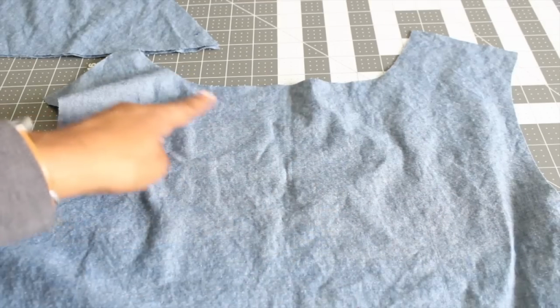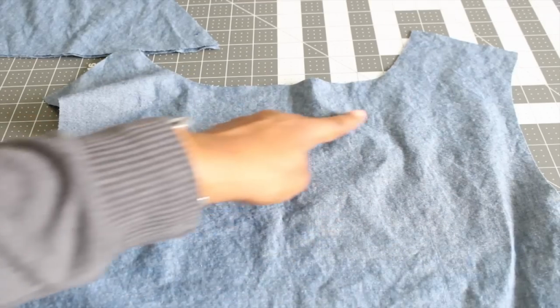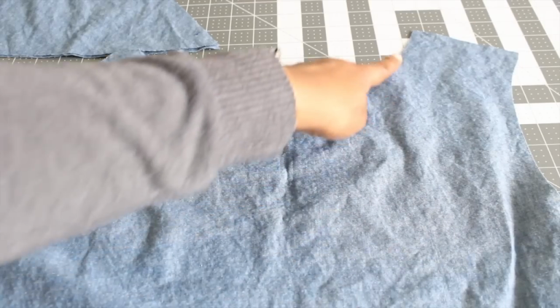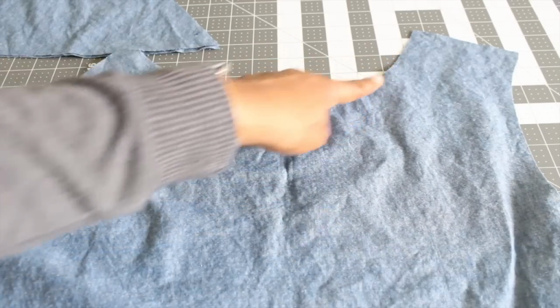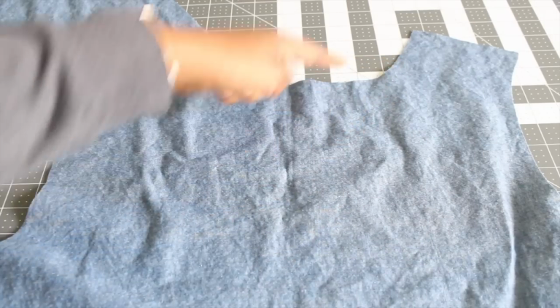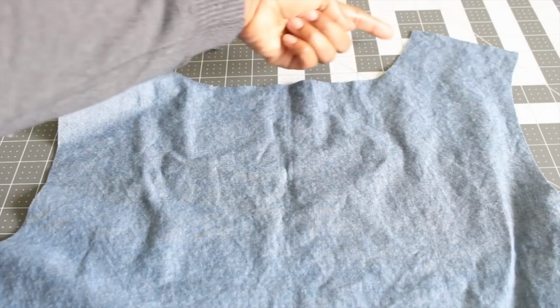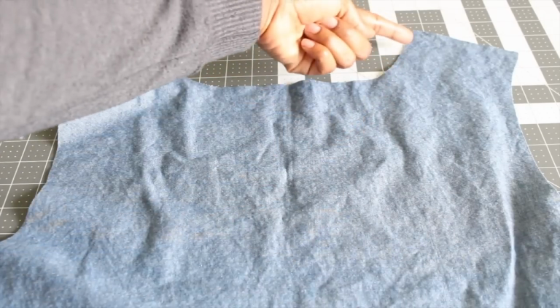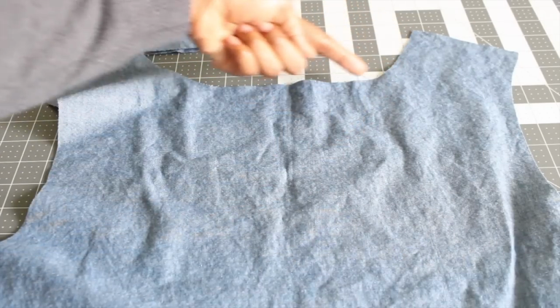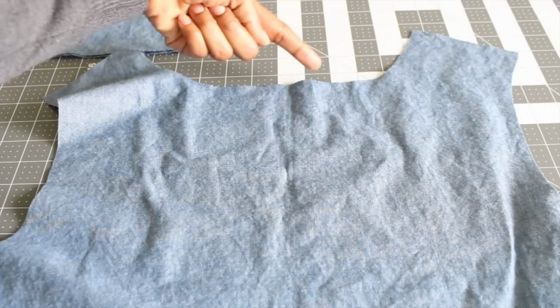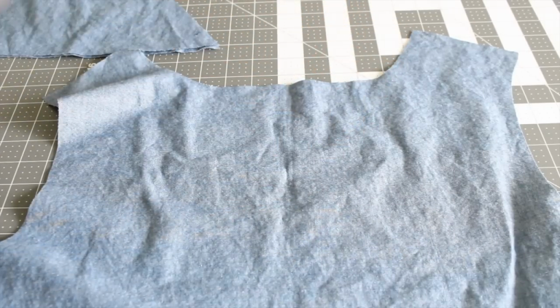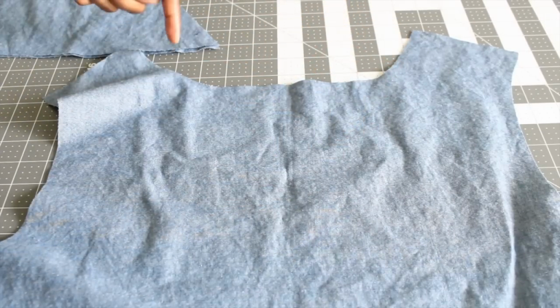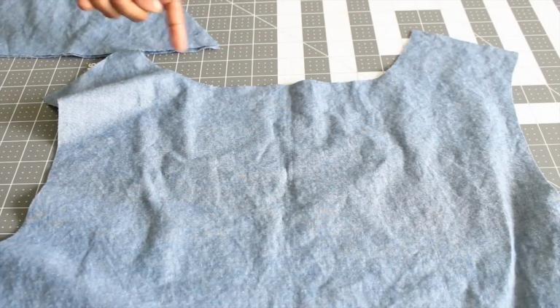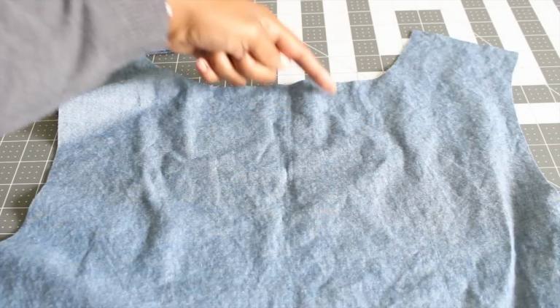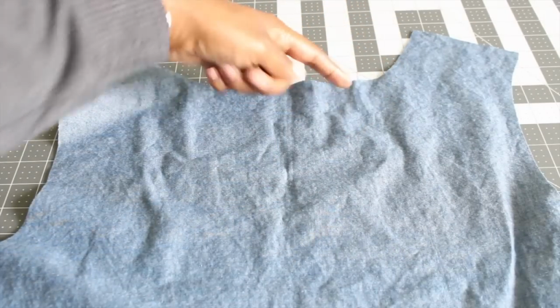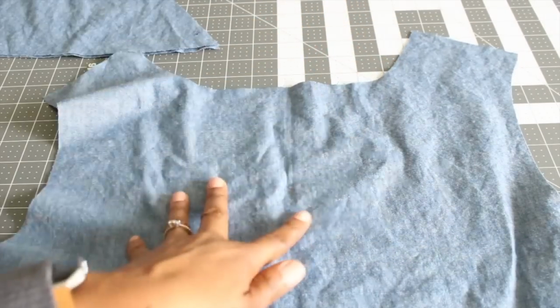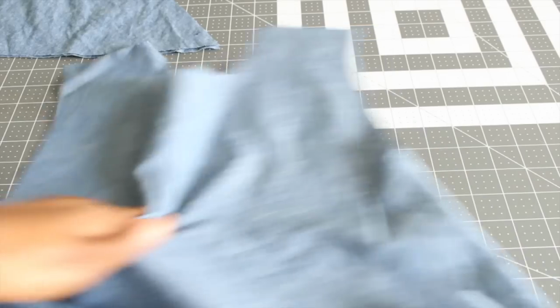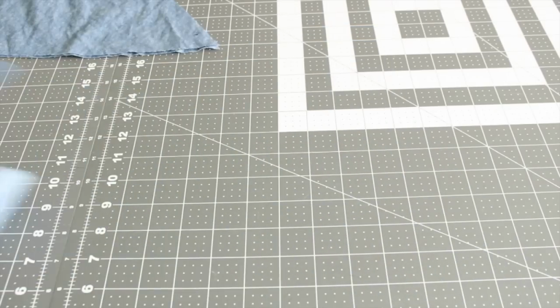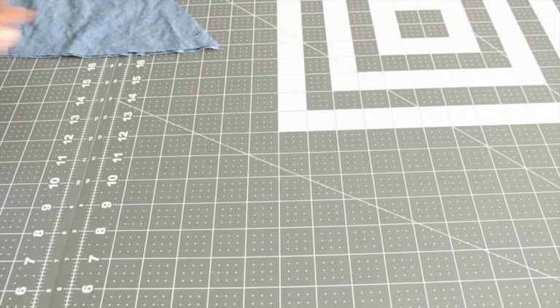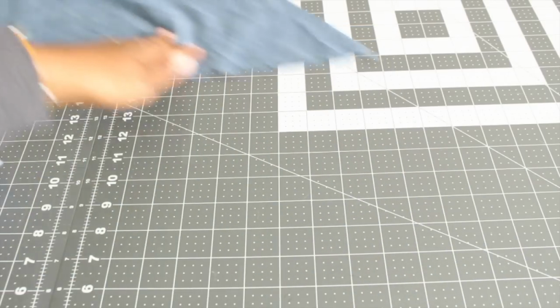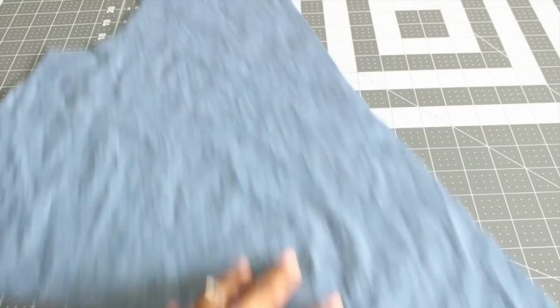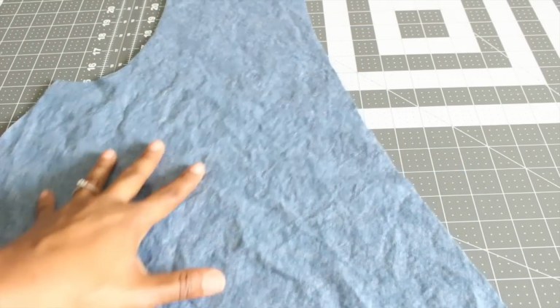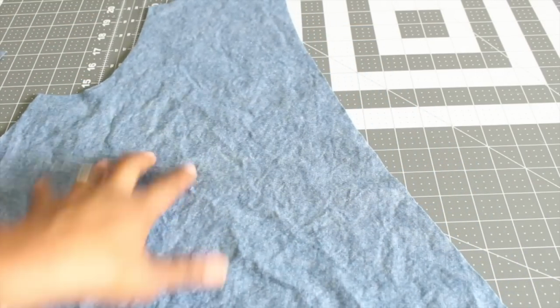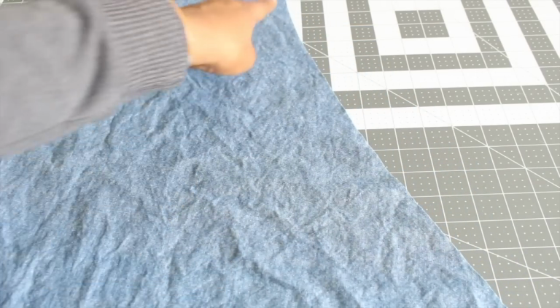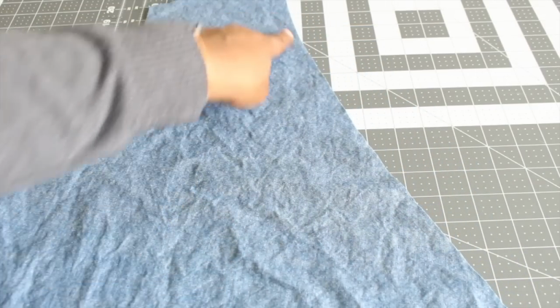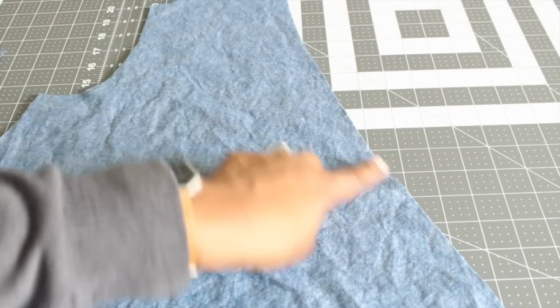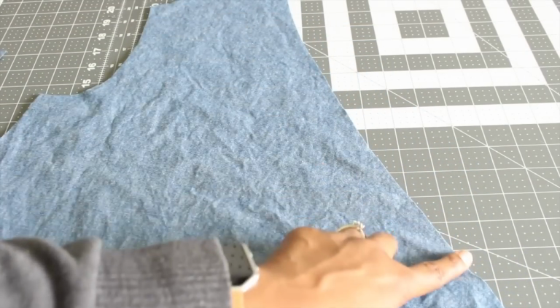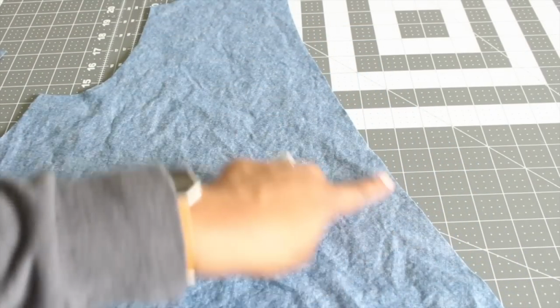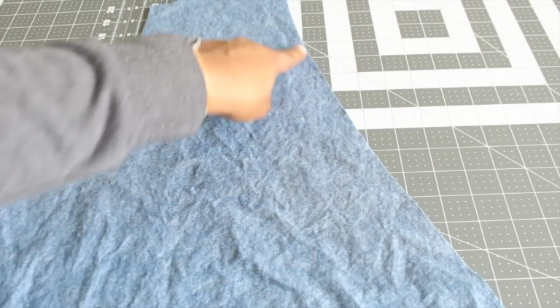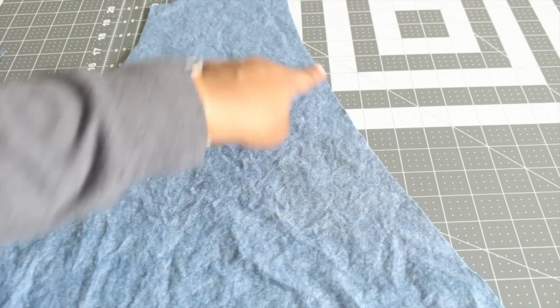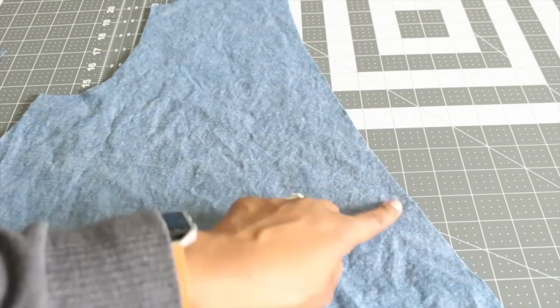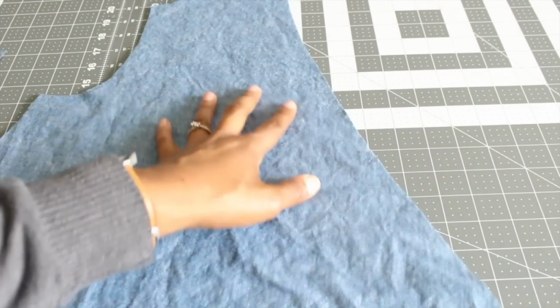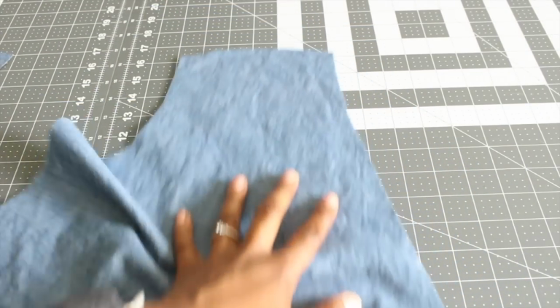The first step to sewing our jumpsuit is stay stitching. We need to put stay stitching around your bodice neck edges for the front and back piece. I always recommend keeping your pattern guide close by because it shows the arrows indicating which direction to do the stay stitching.